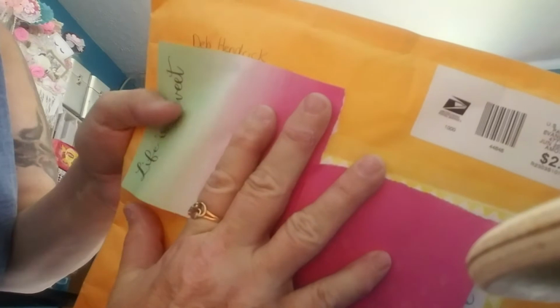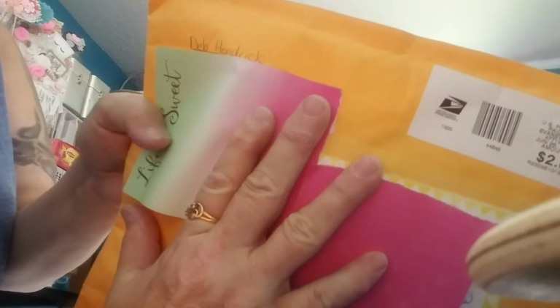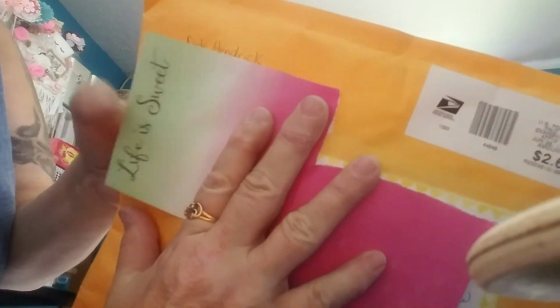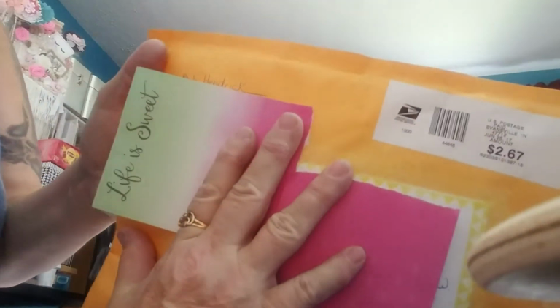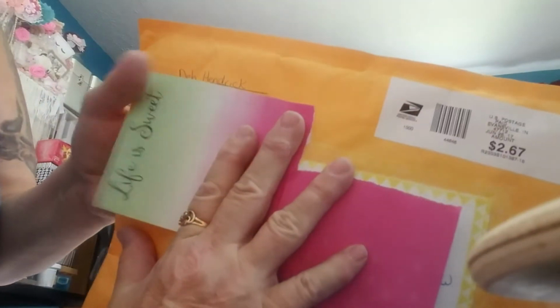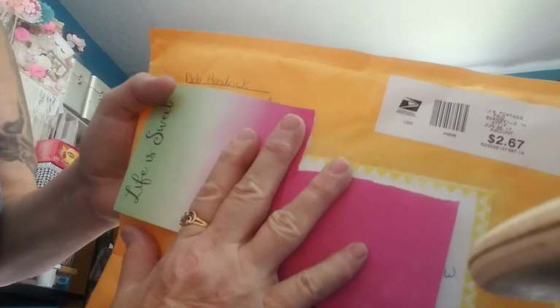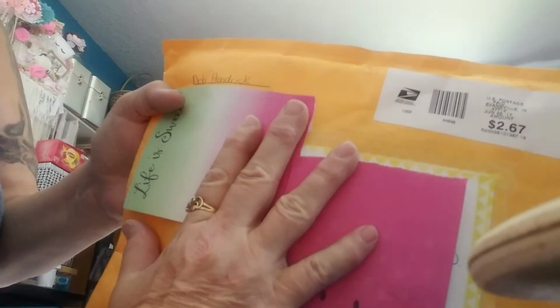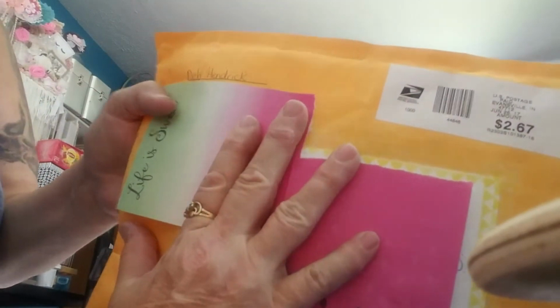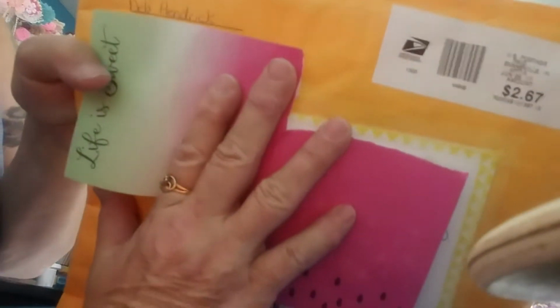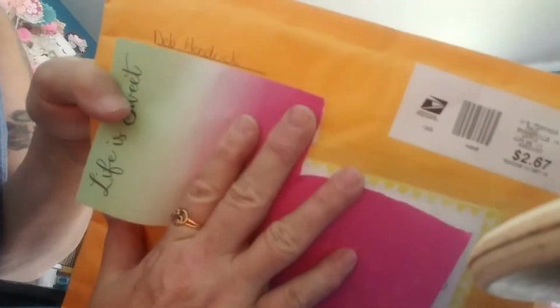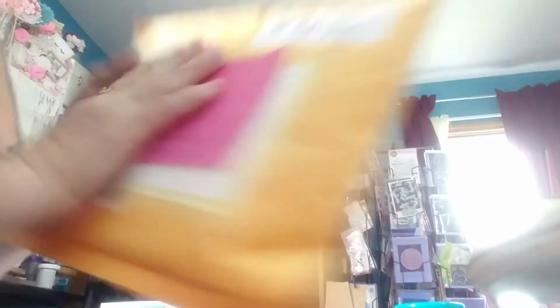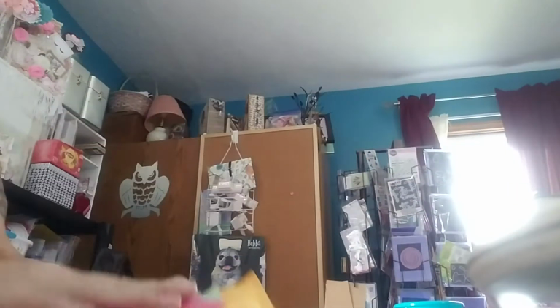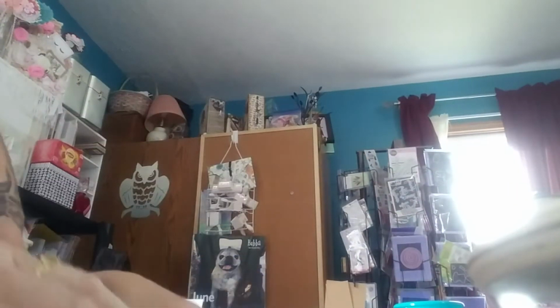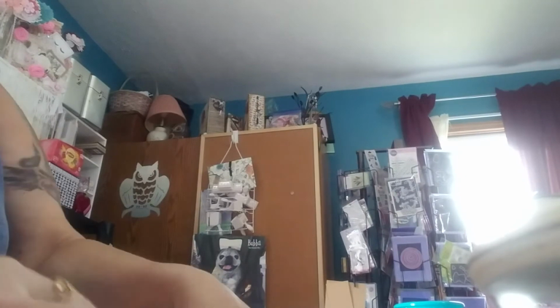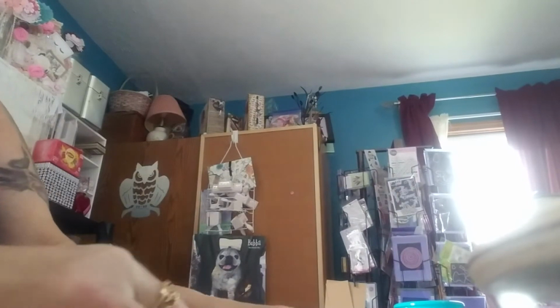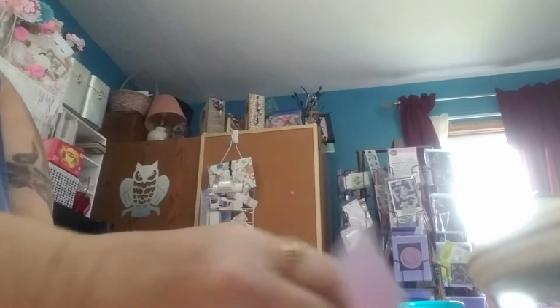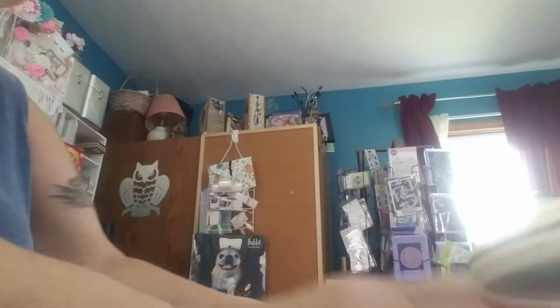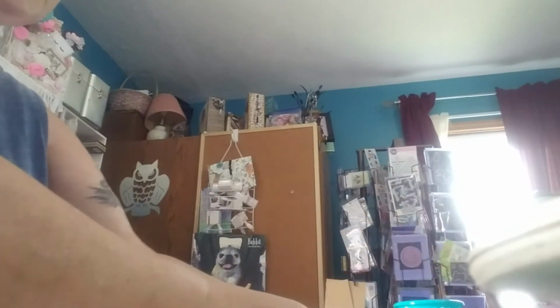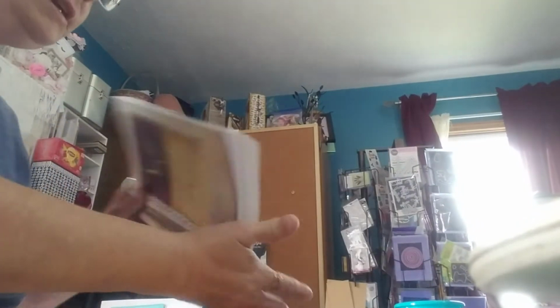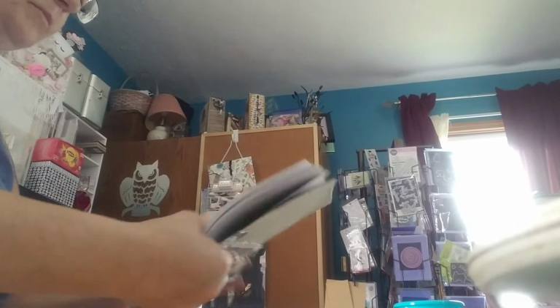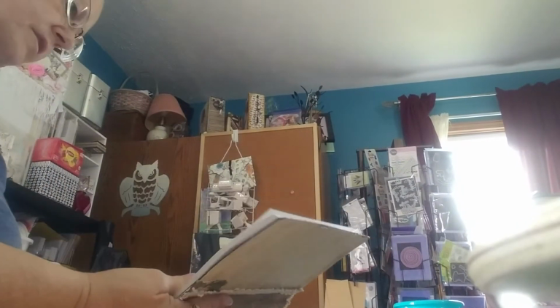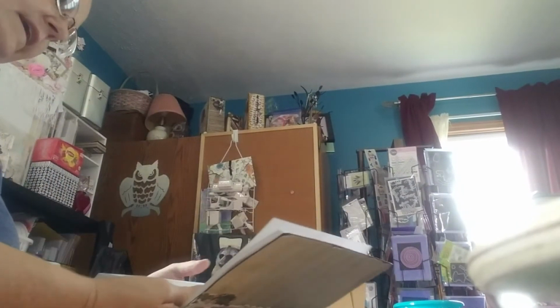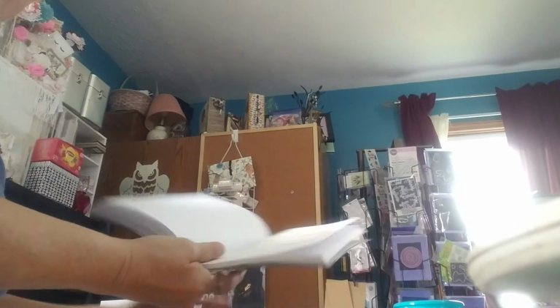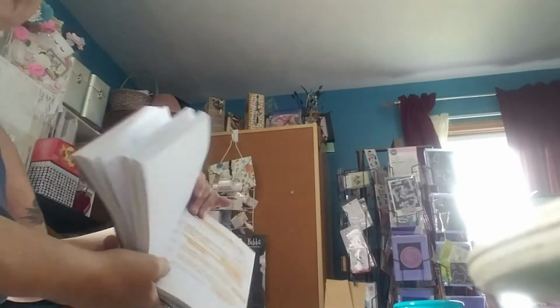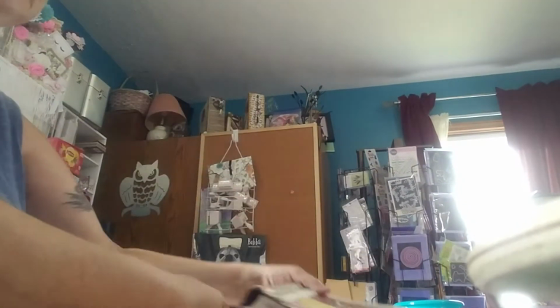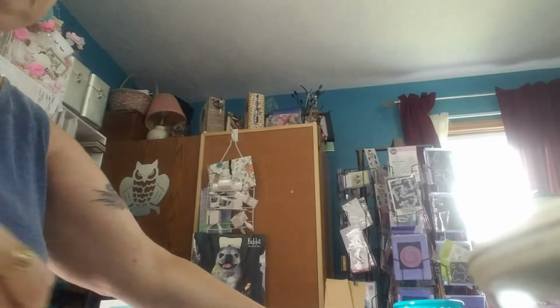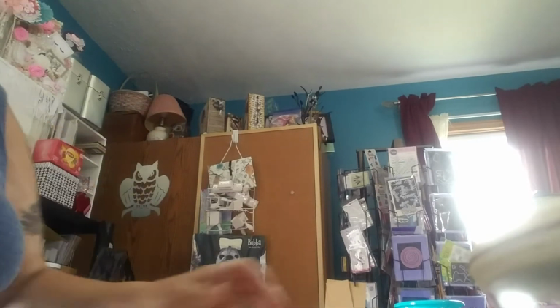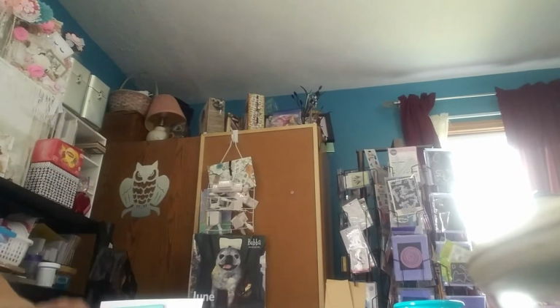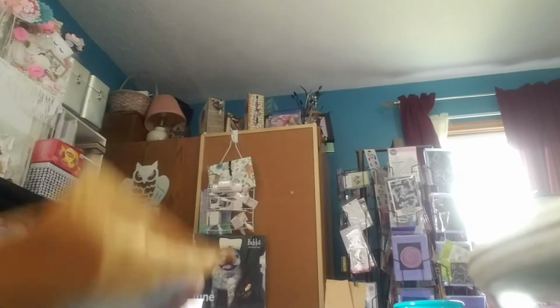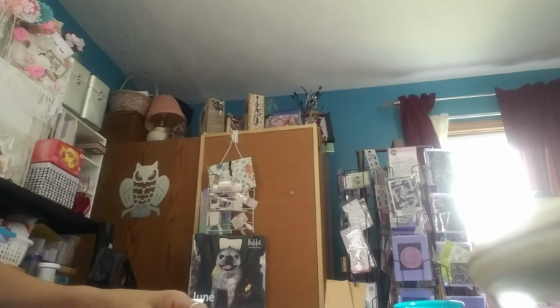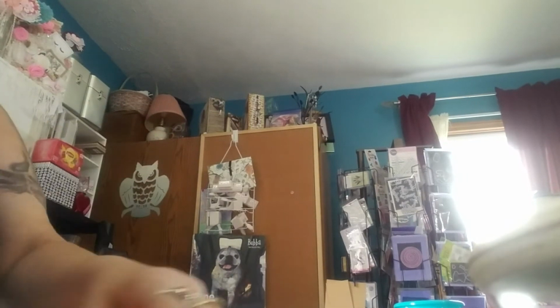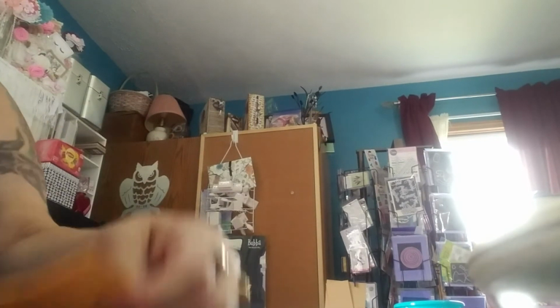Miss Deb Hendrick, thank you very much. You are entering number eight. Let's see what she sent me.